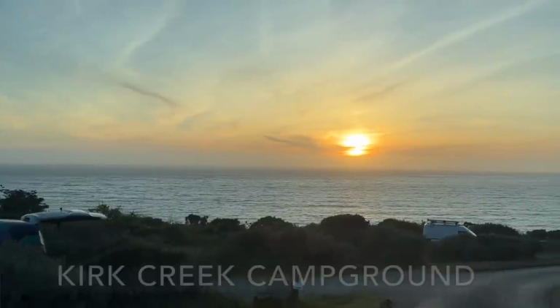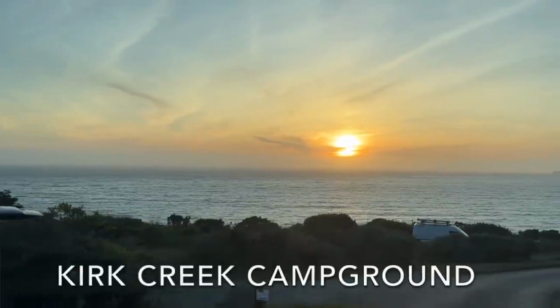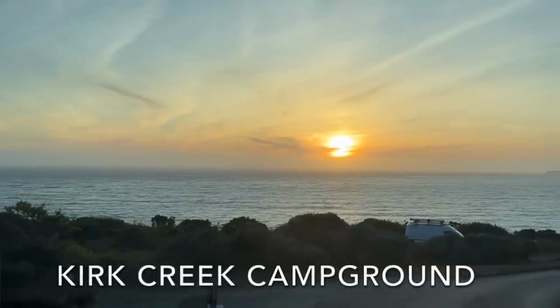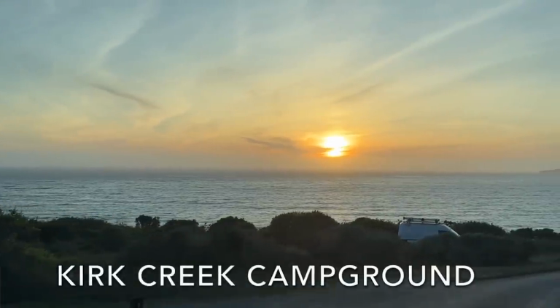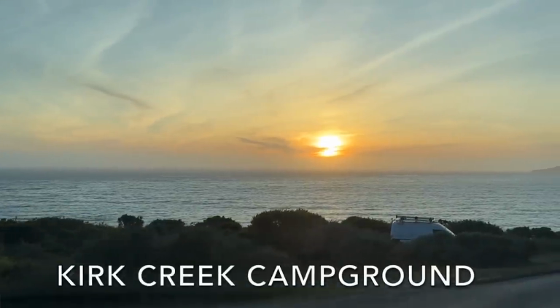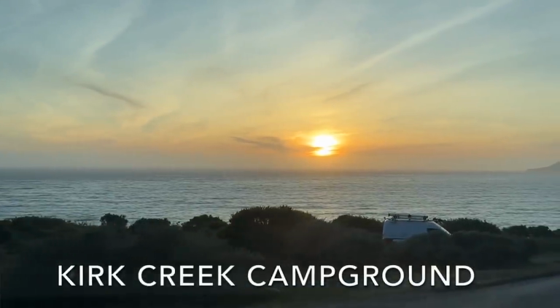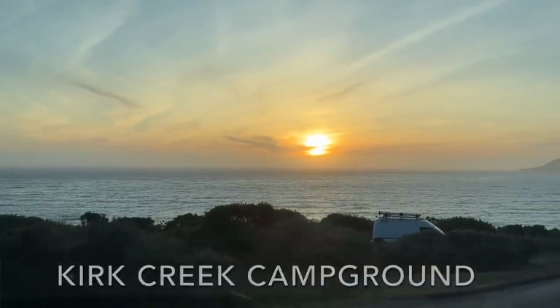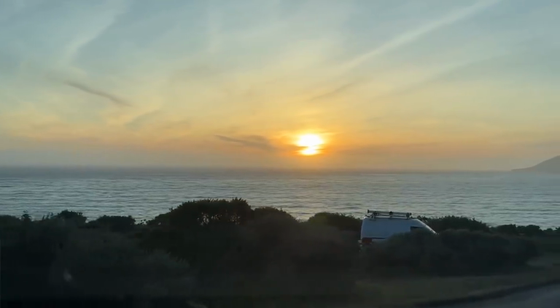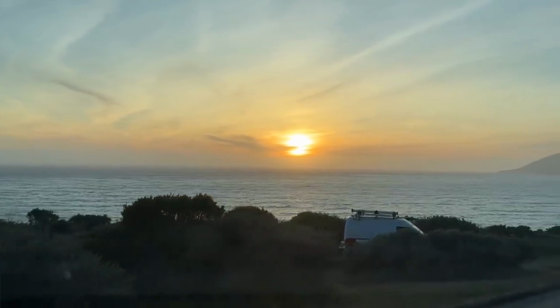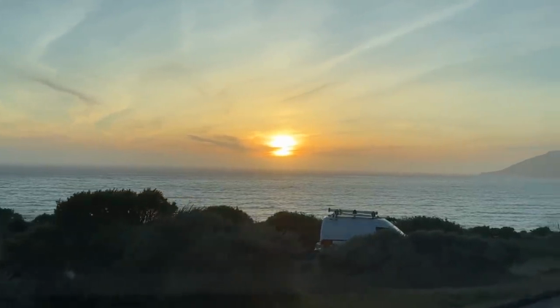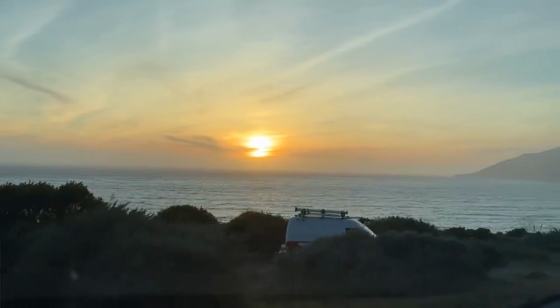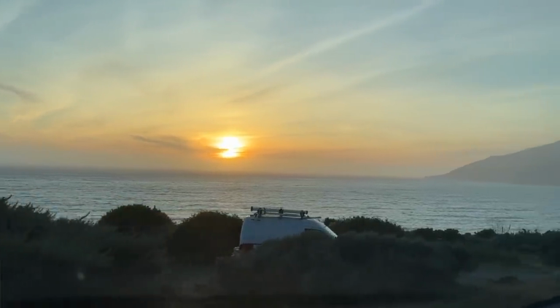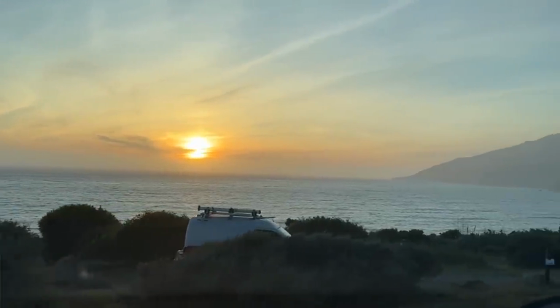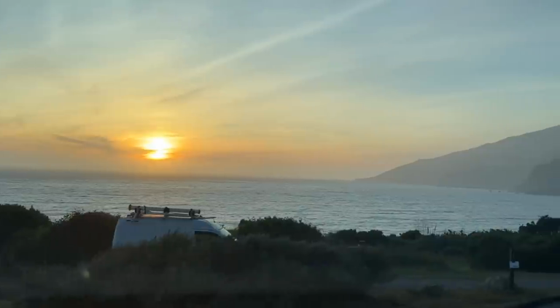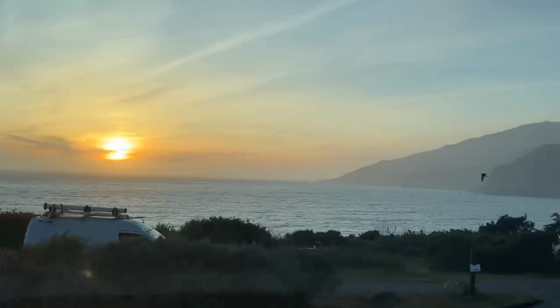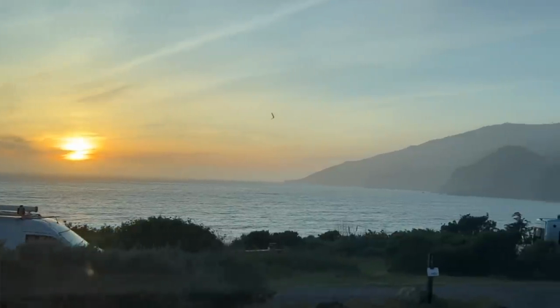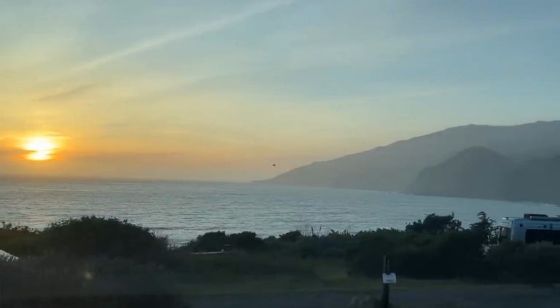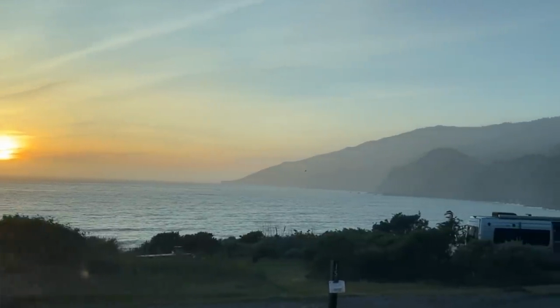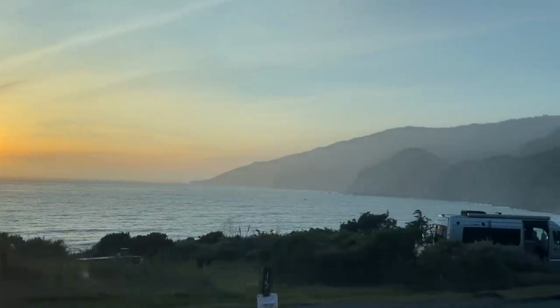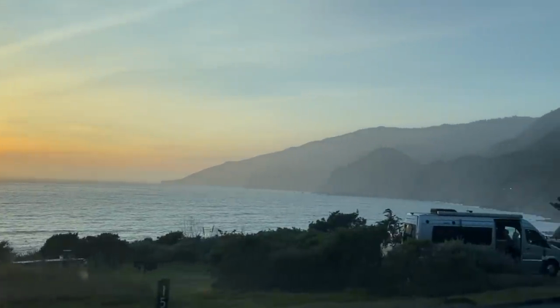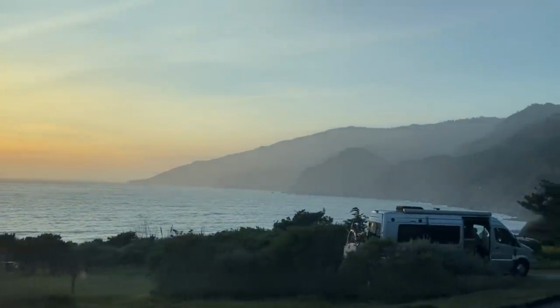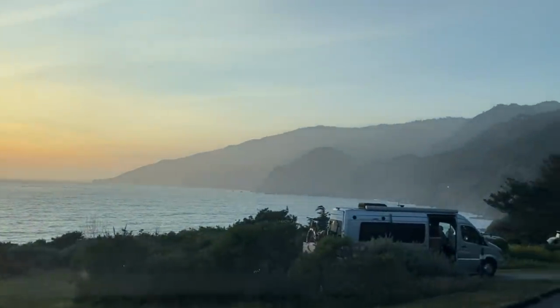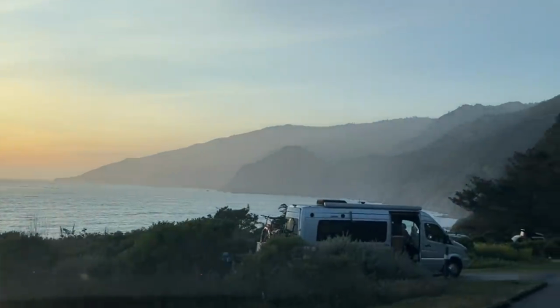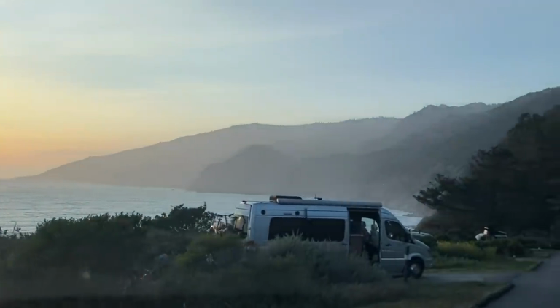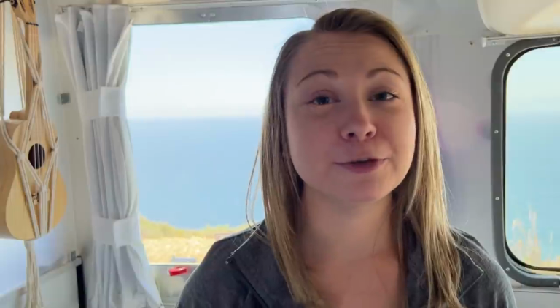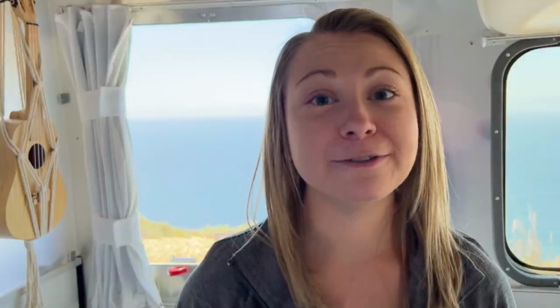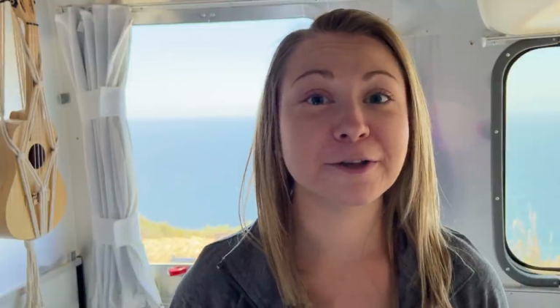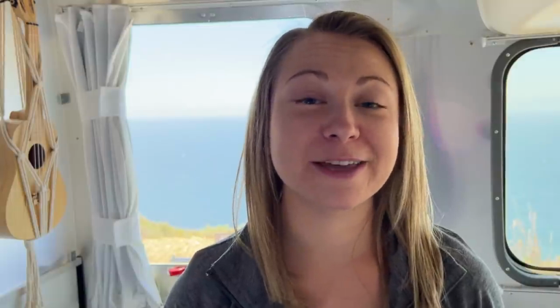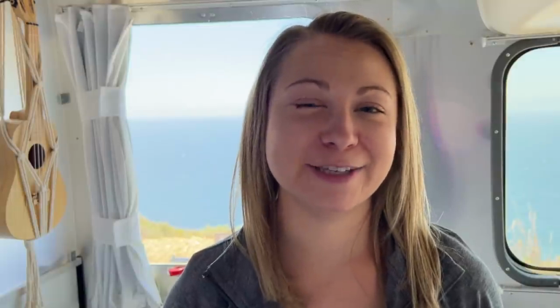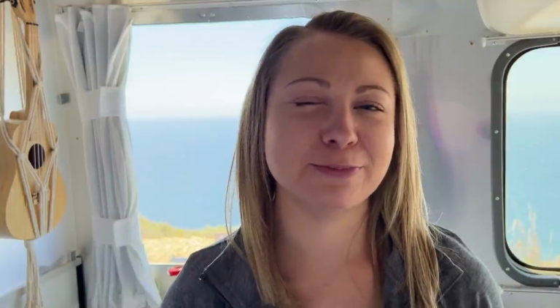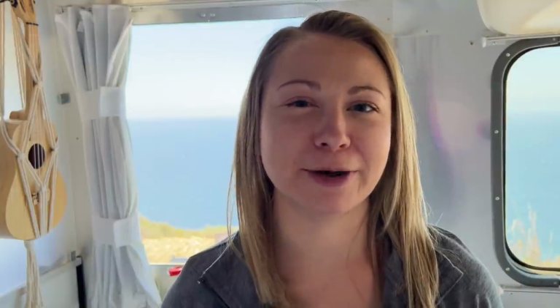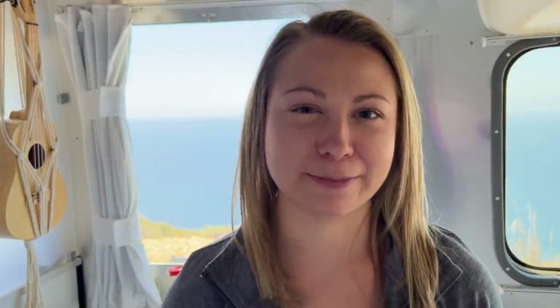I checked out Kirk Creek Campground right around sunset, and the view is amazing. These sites have been booked out every time I've looked, so reservations are hard to come by. But if you plan farther out than I do, you might have better luck than me.